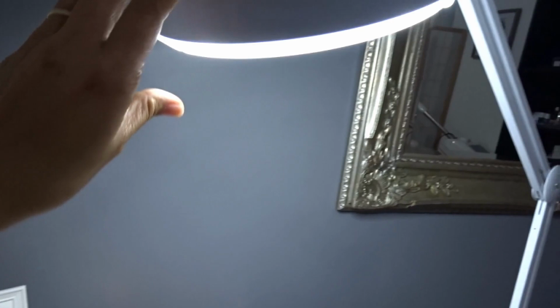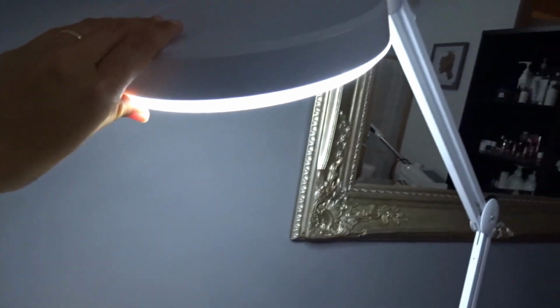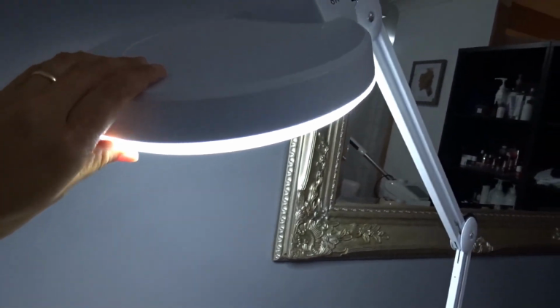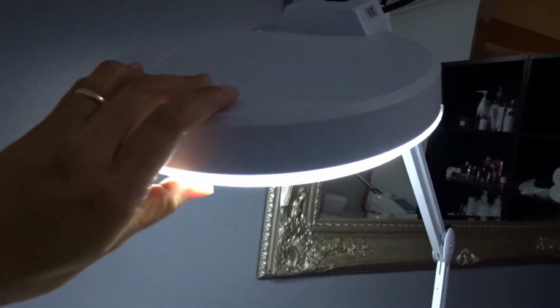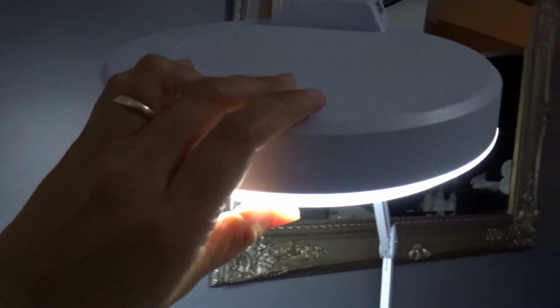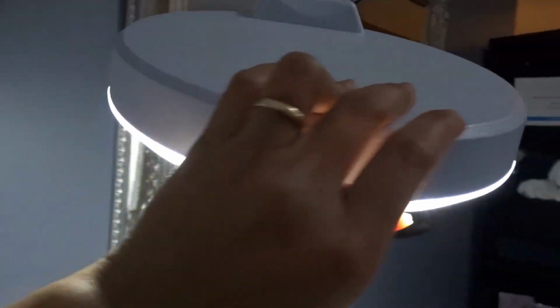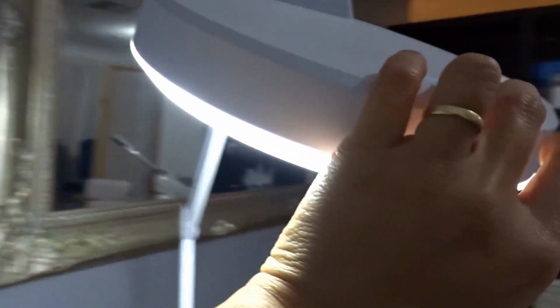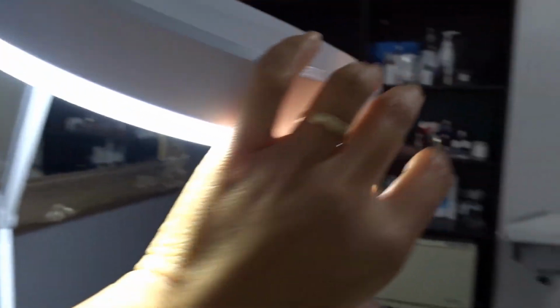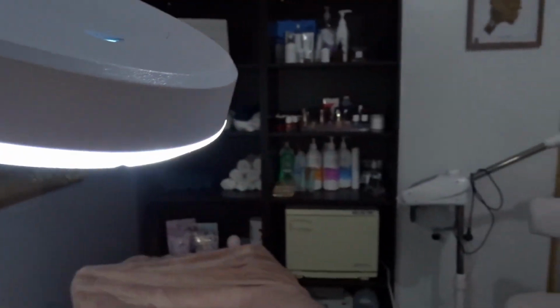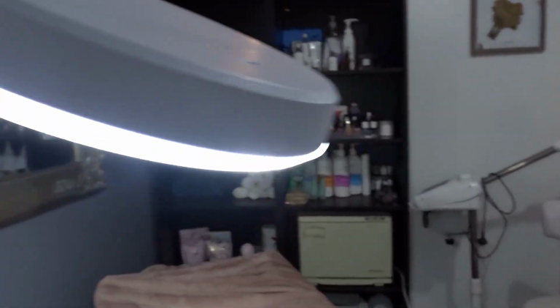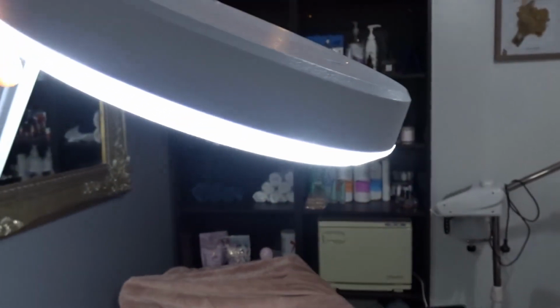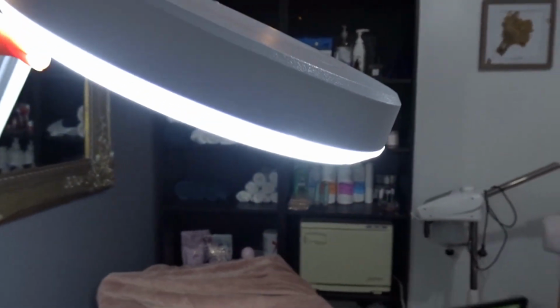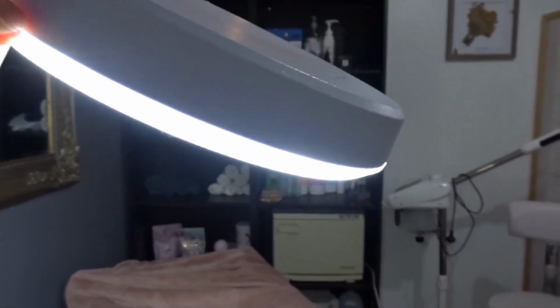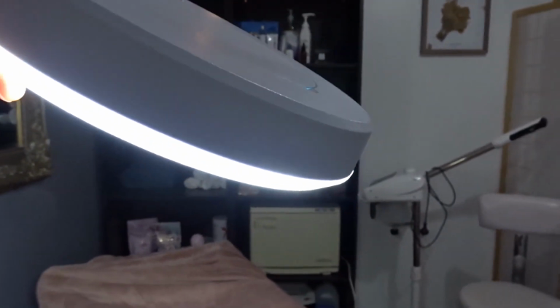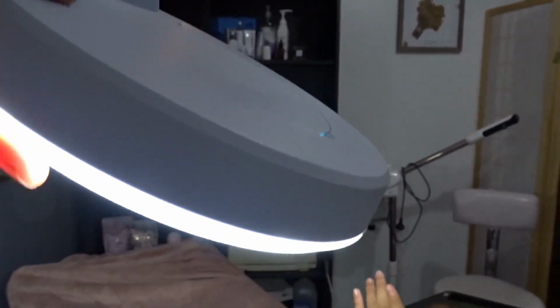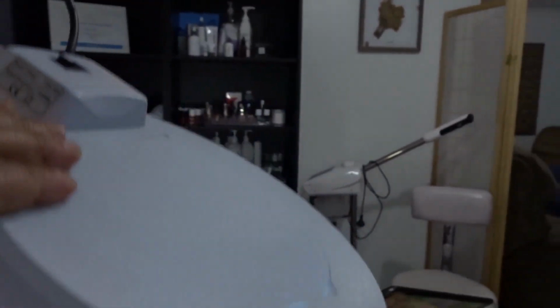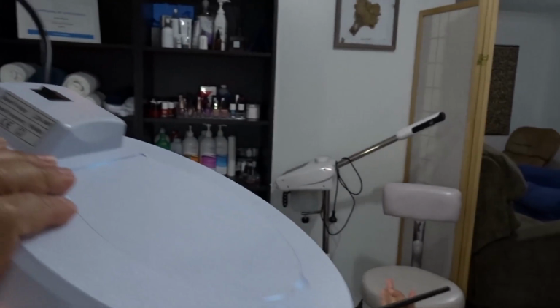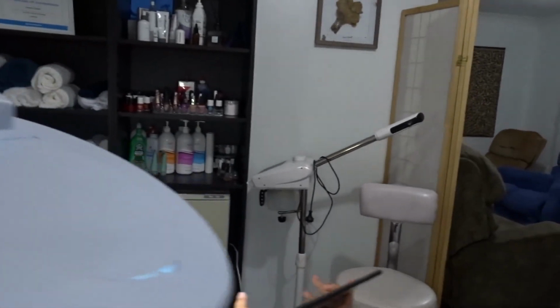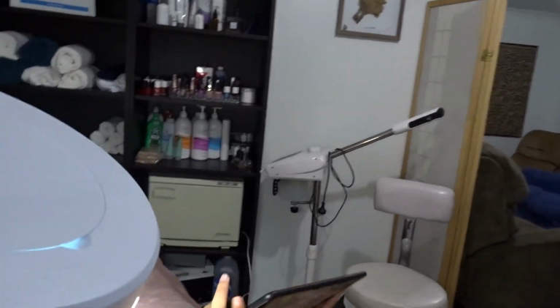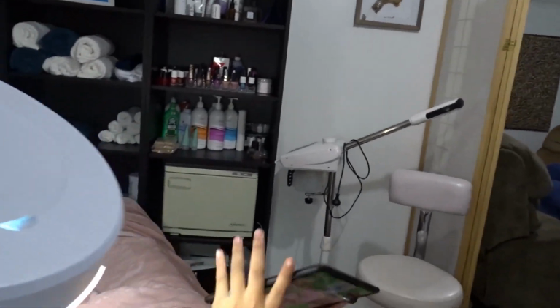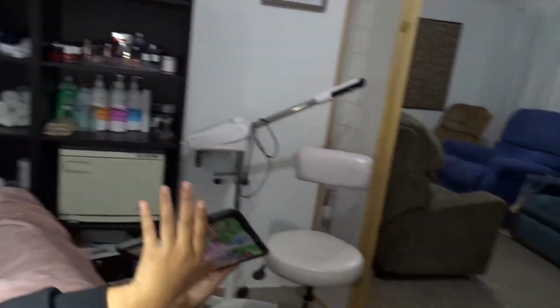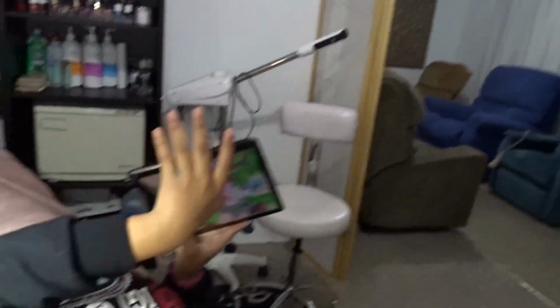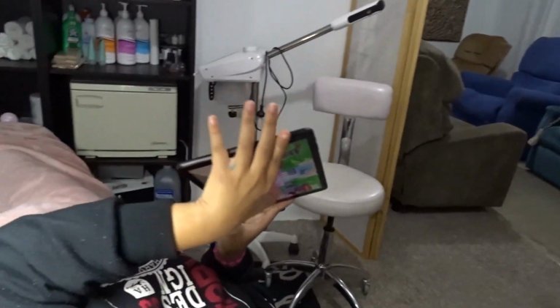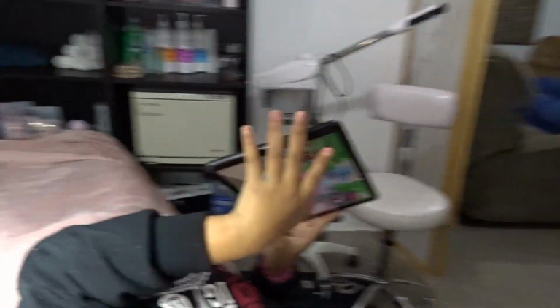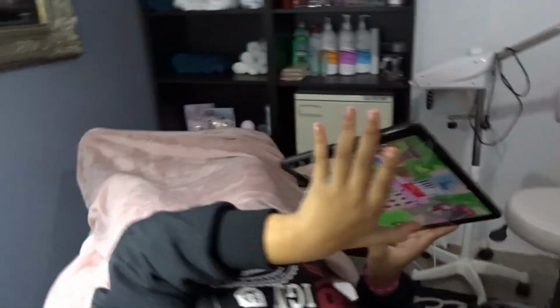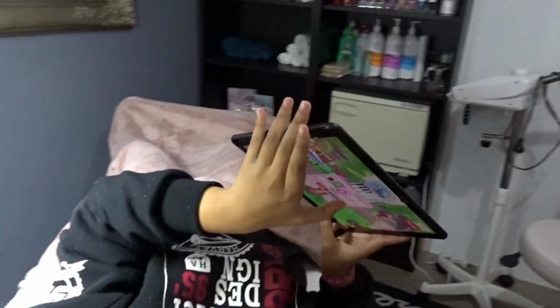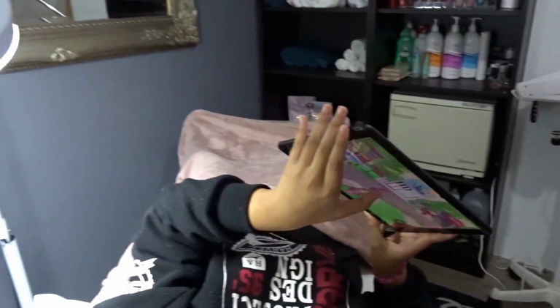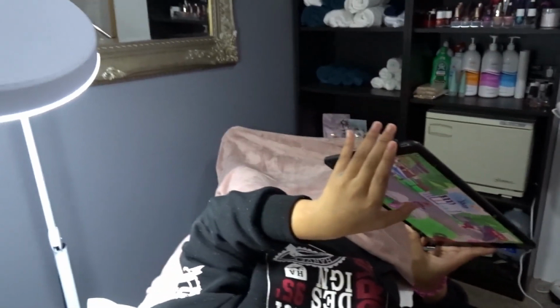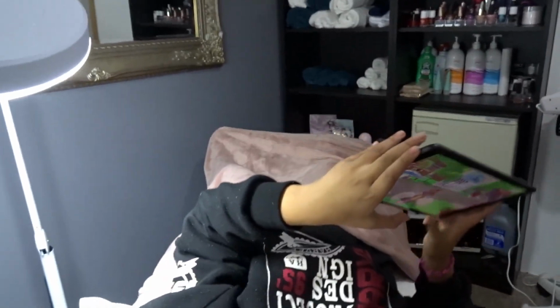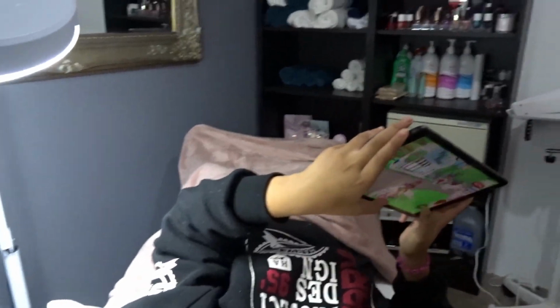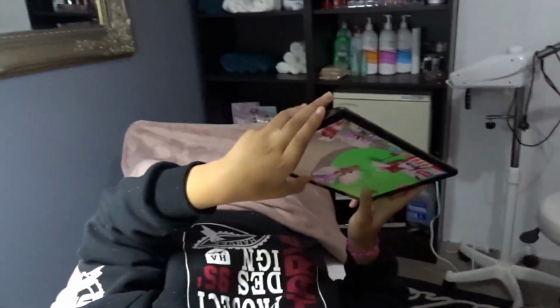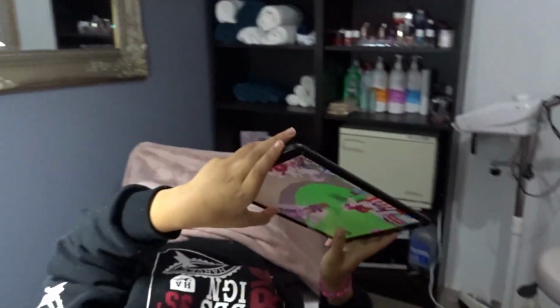I've got a magnifying lamp as well so I can see. Alright, let's get started!